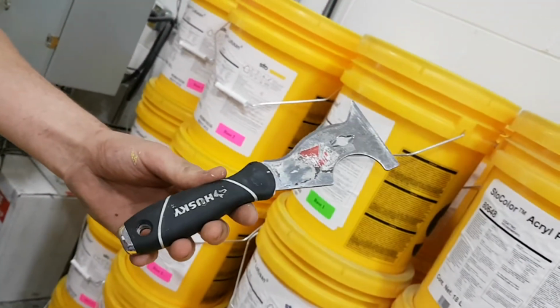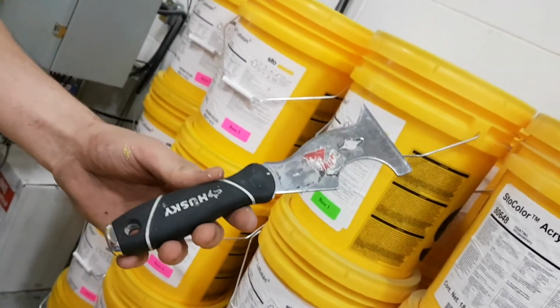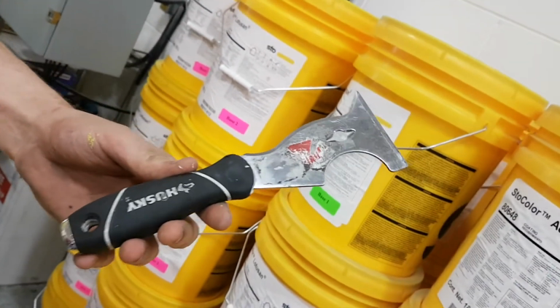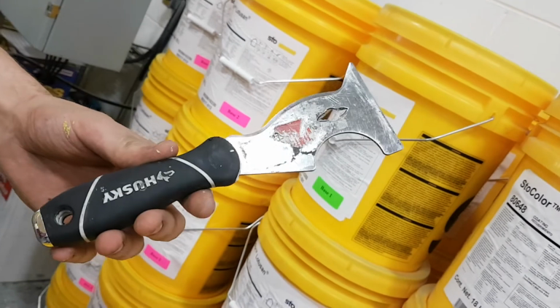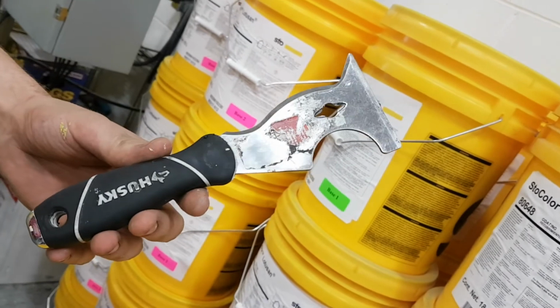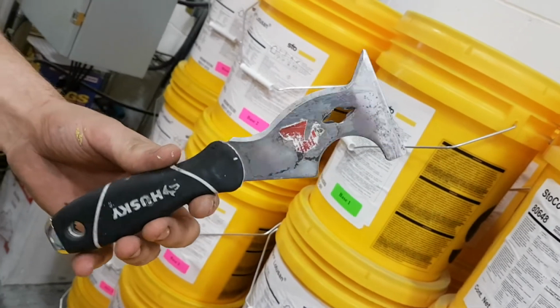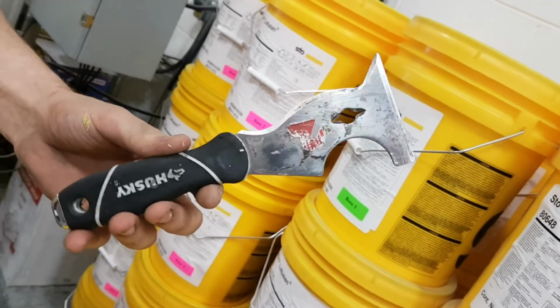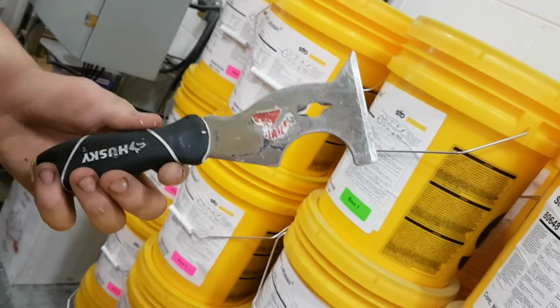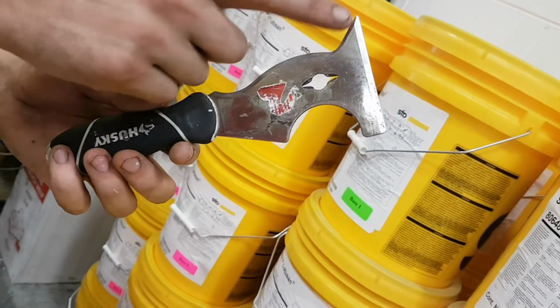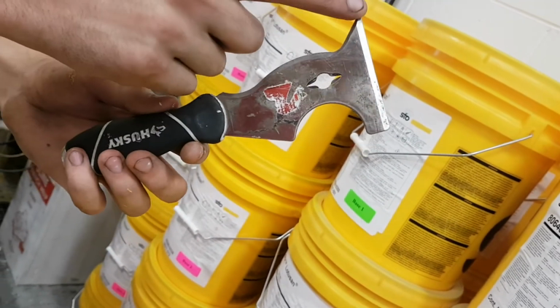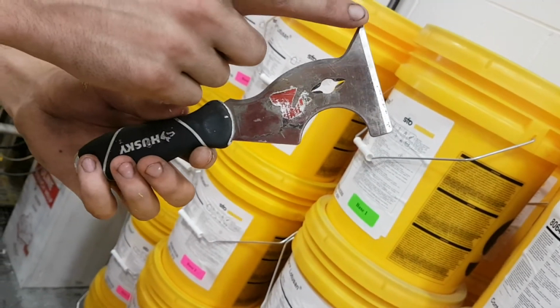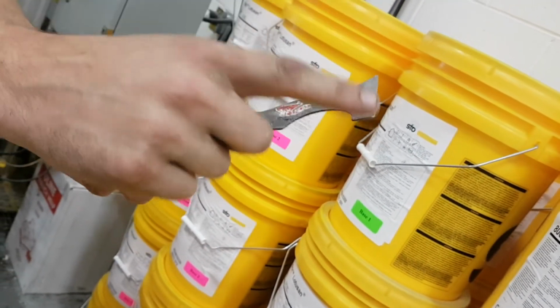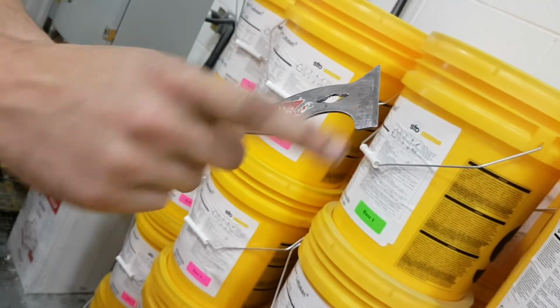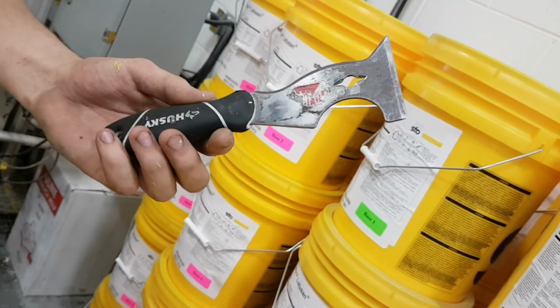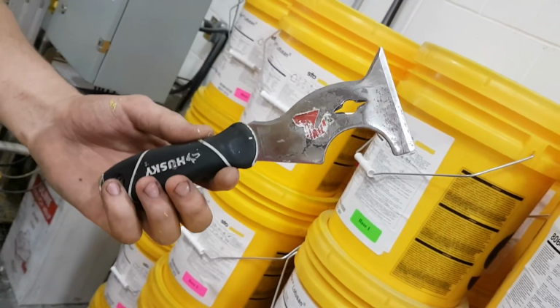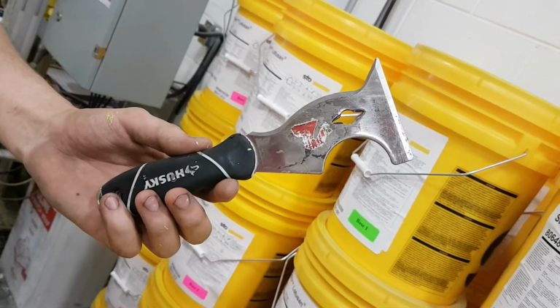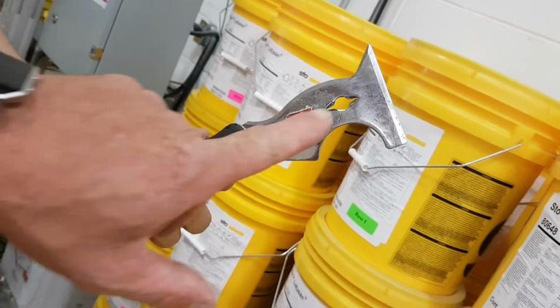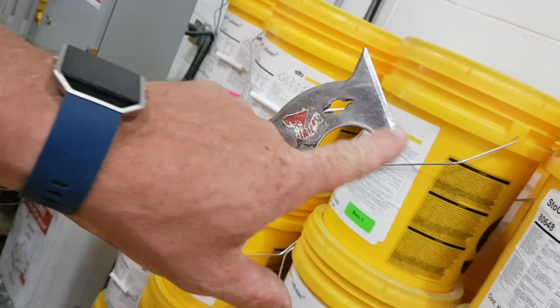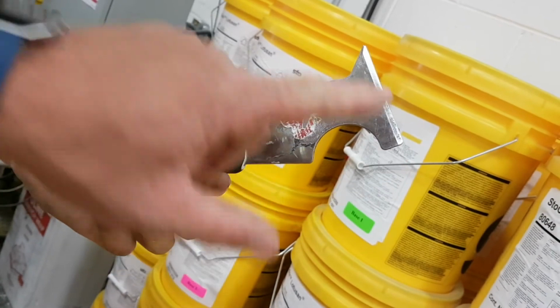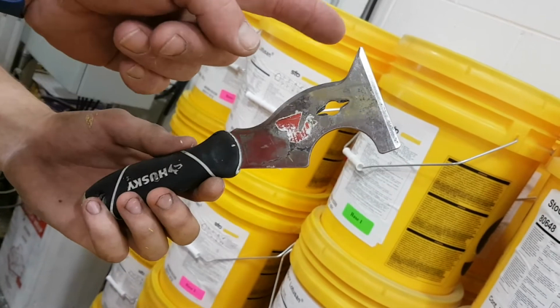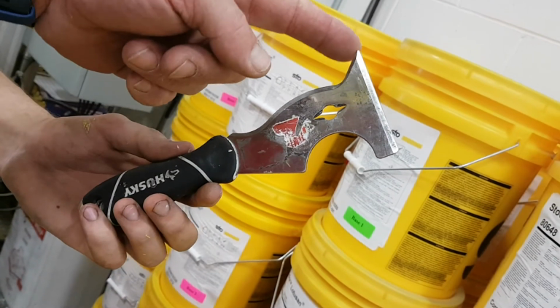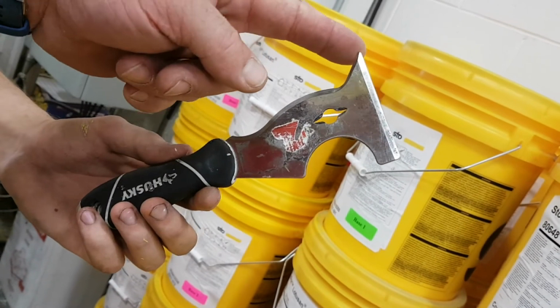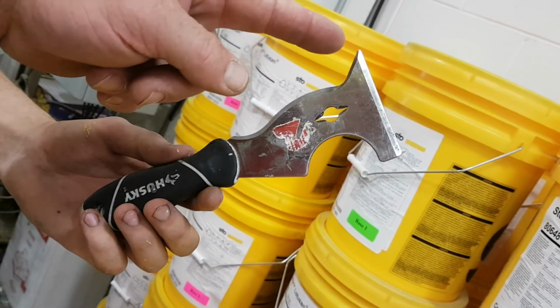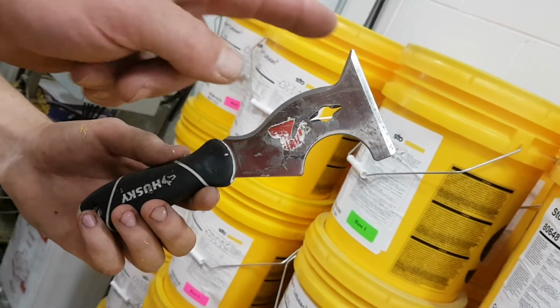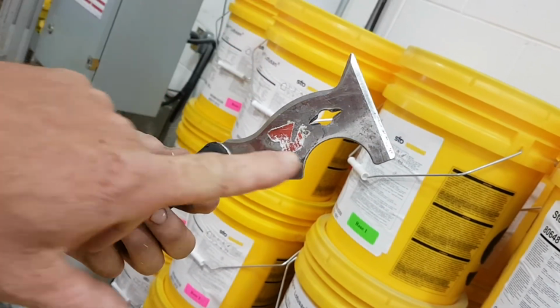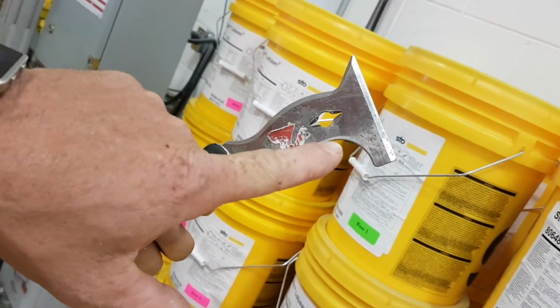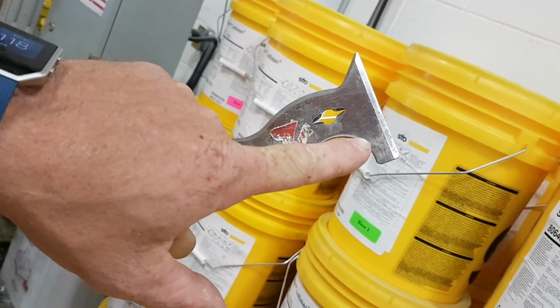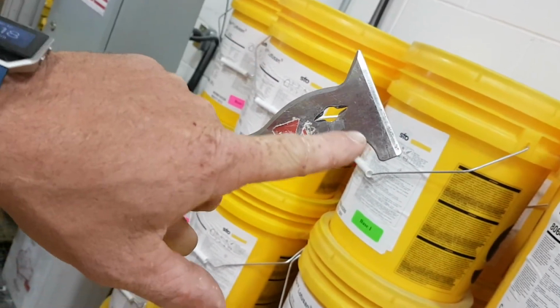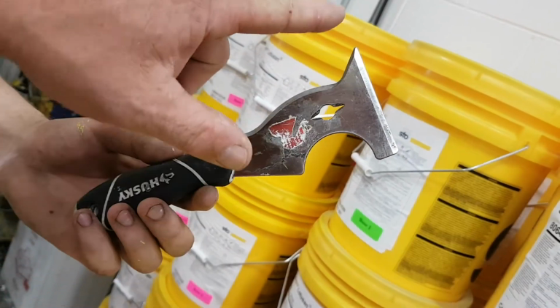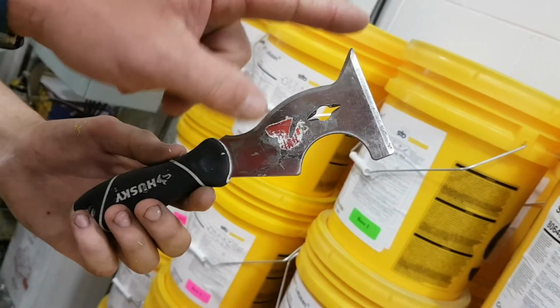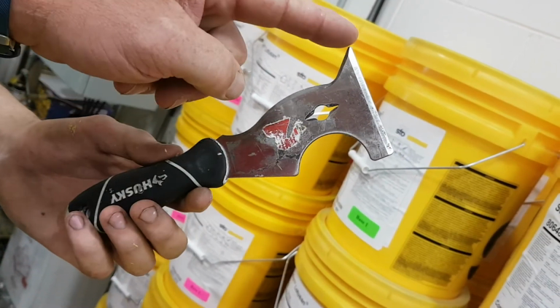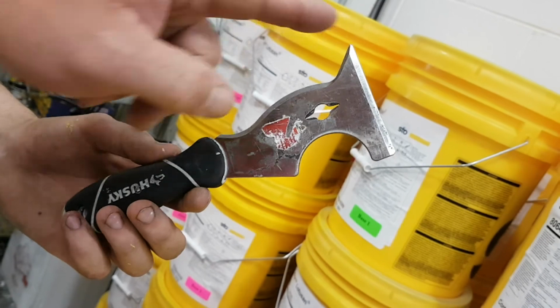What part of it do you use? I usually use this end, but you can use this end as well. I've used this end and it doesn't have a tendency to pierce the cap once you're a little more experienced.